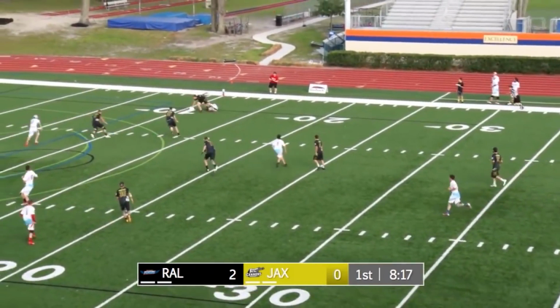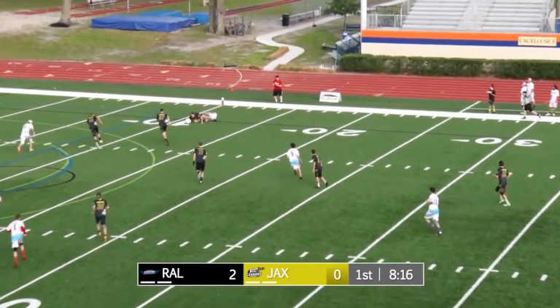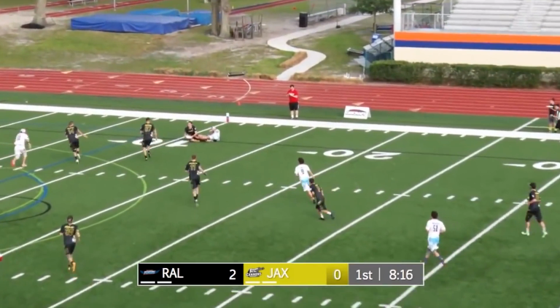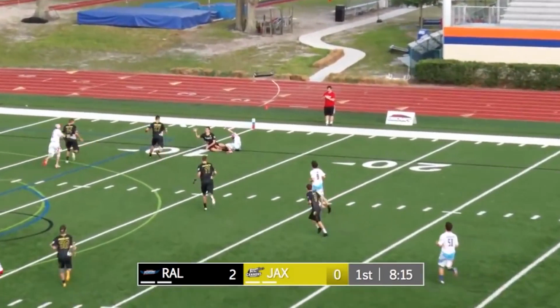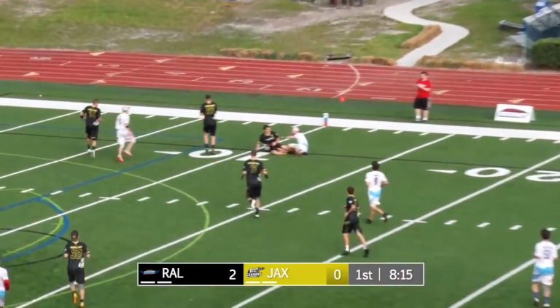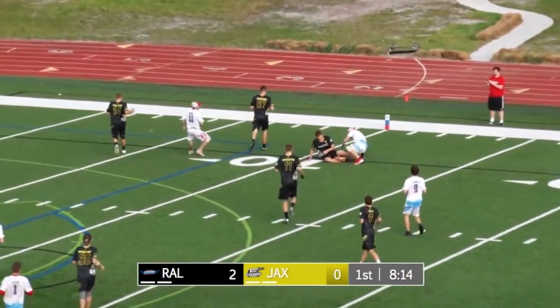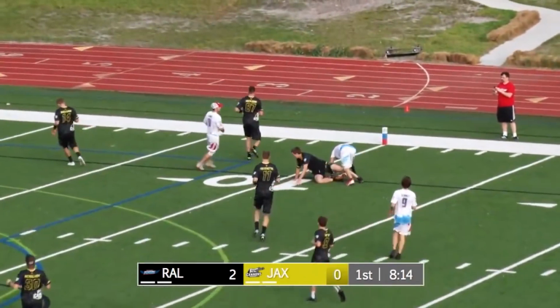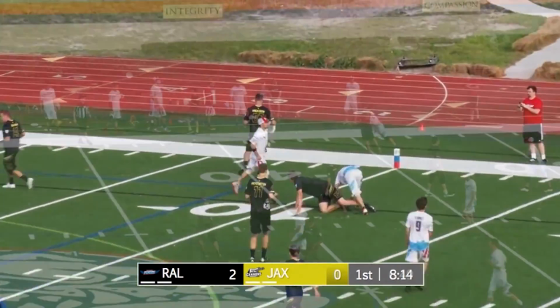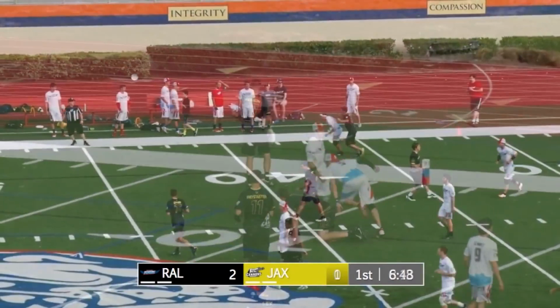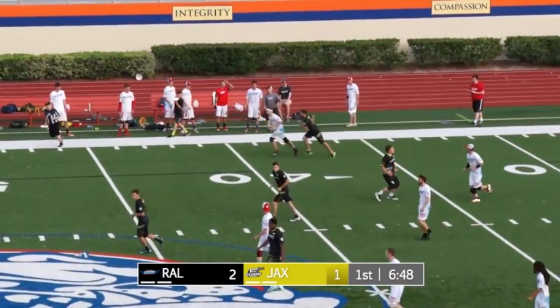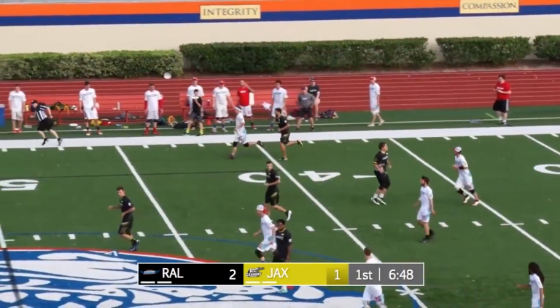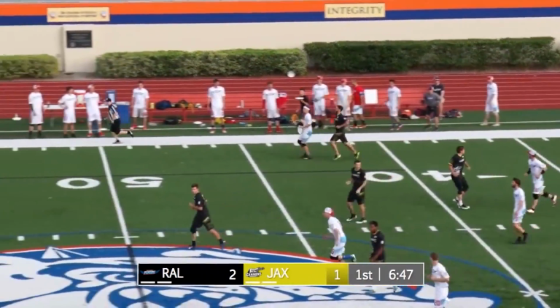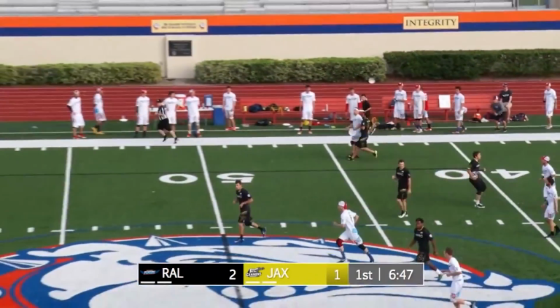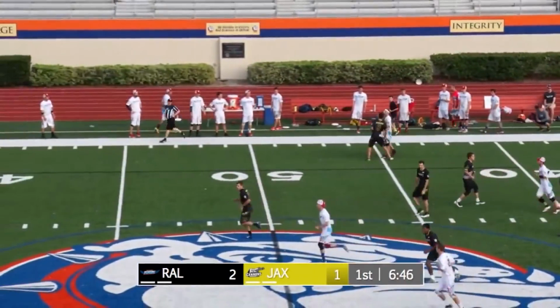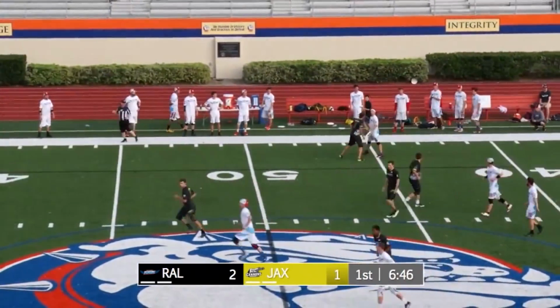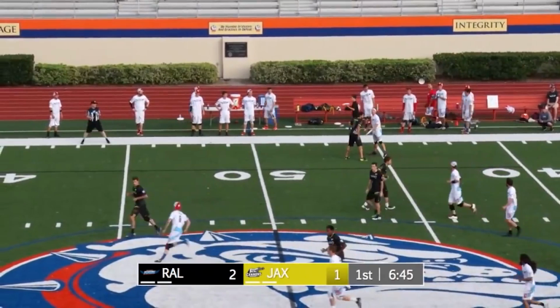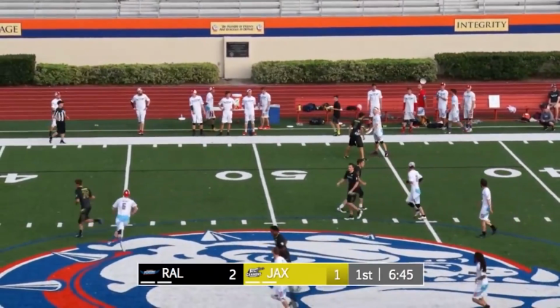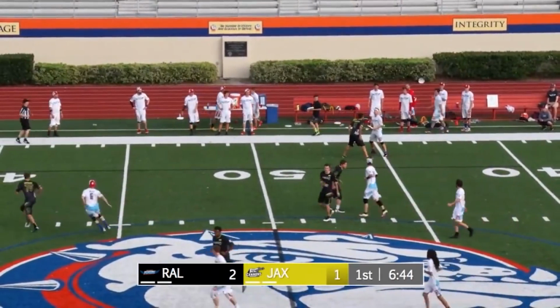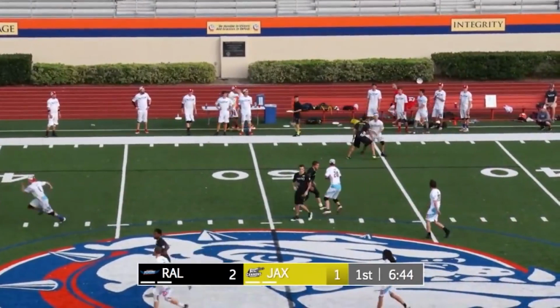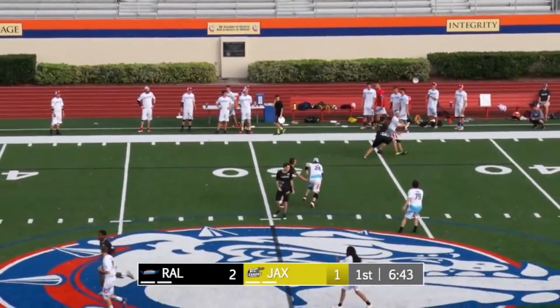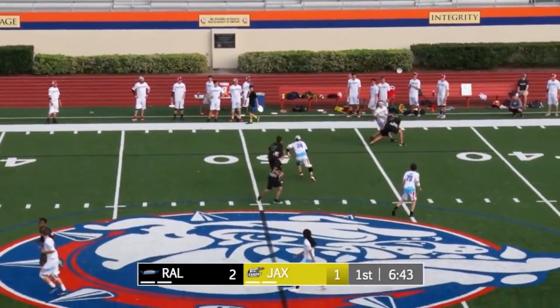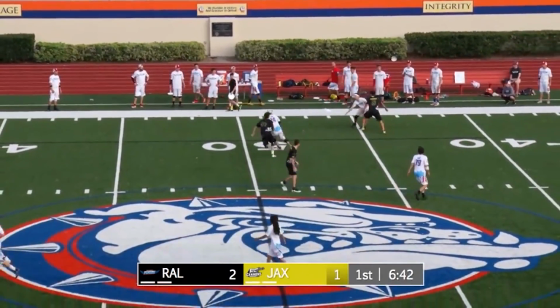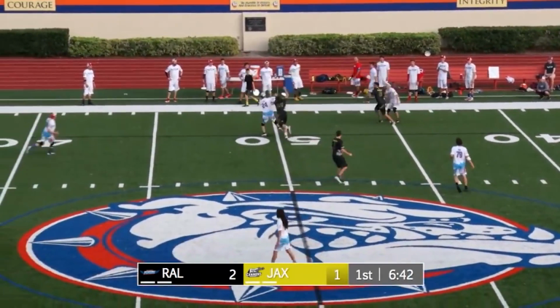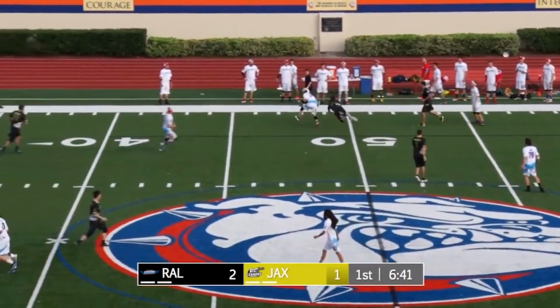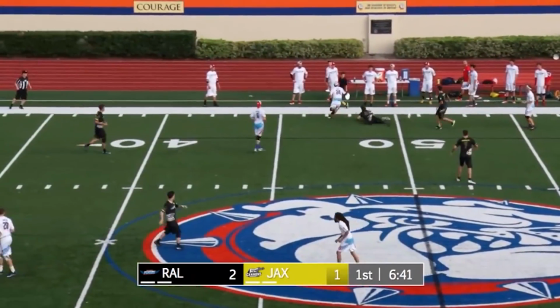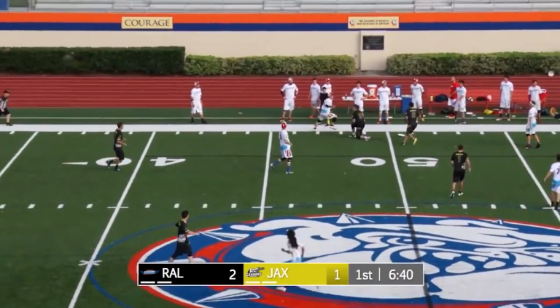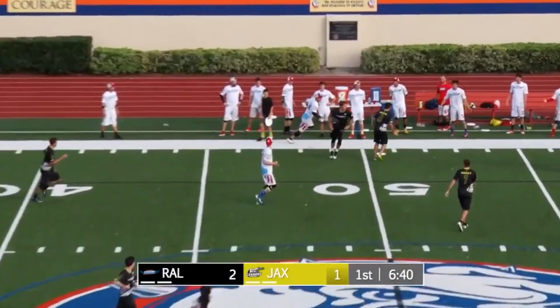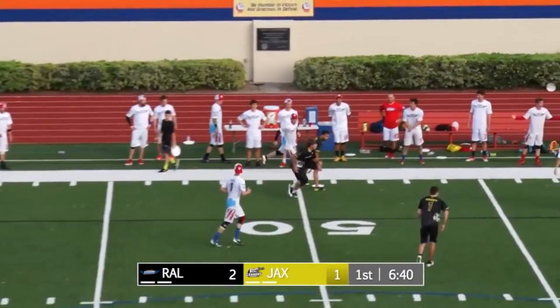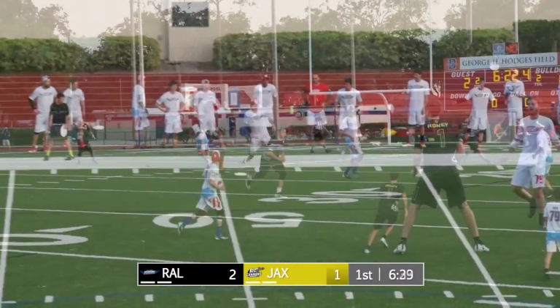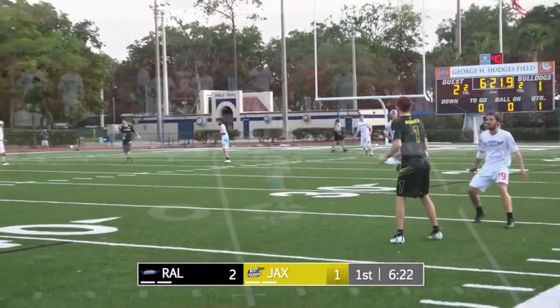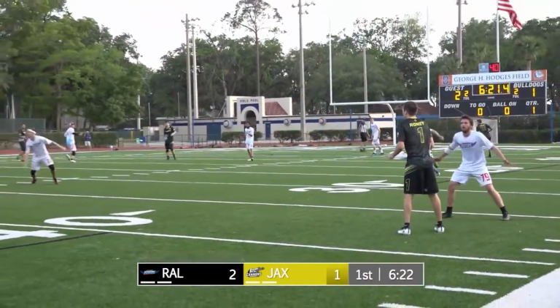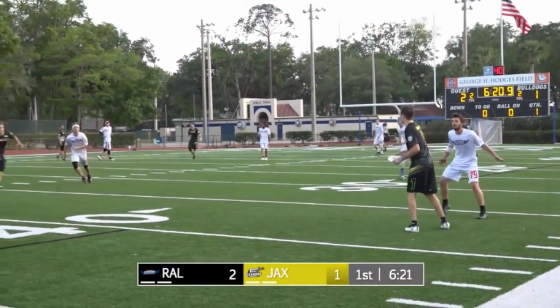The throw floats and it's taken away, and a foul there. A ten-yard penalty will be assessed. Casey might have gotten away with a little bit of a flop there, but certainly some contact. And a big layout D helps his team get the disc back.